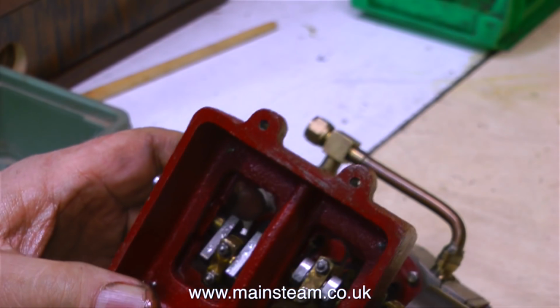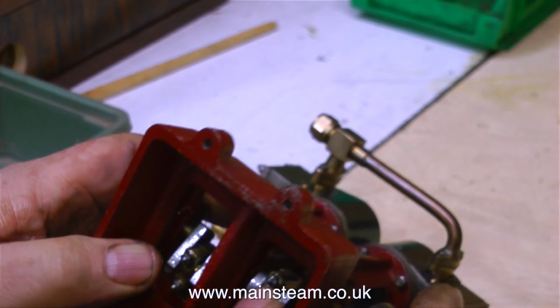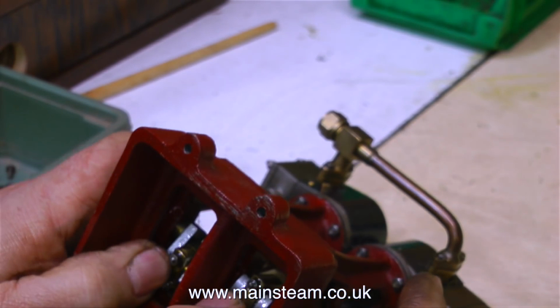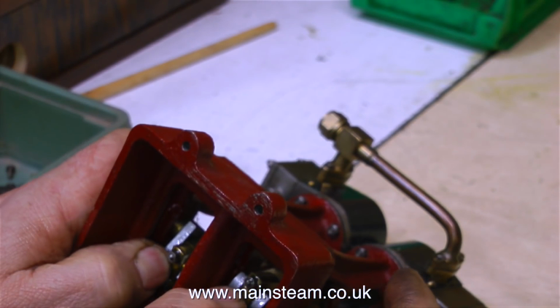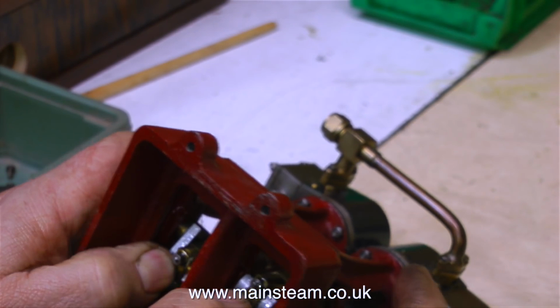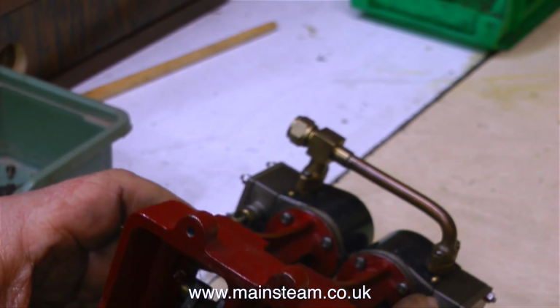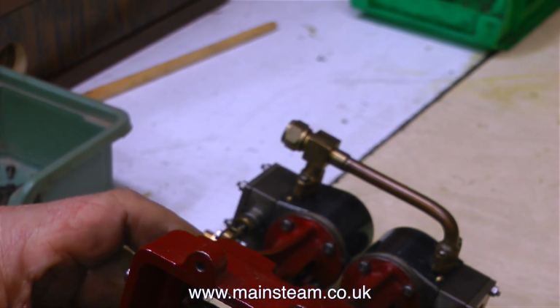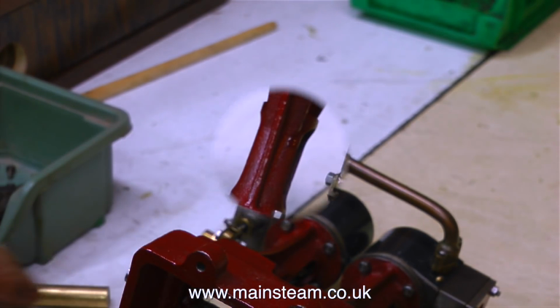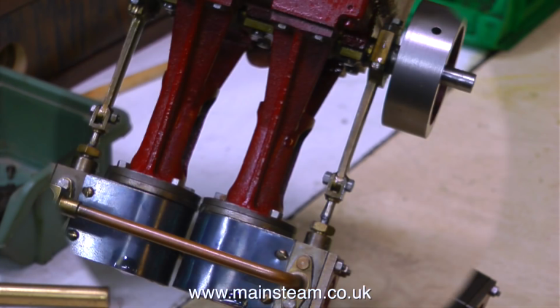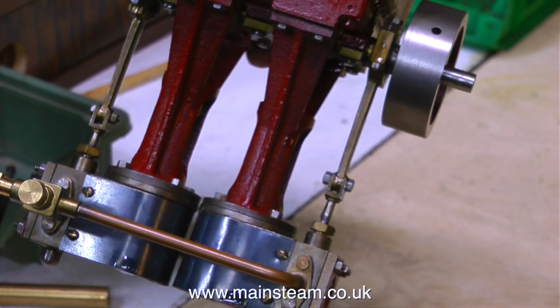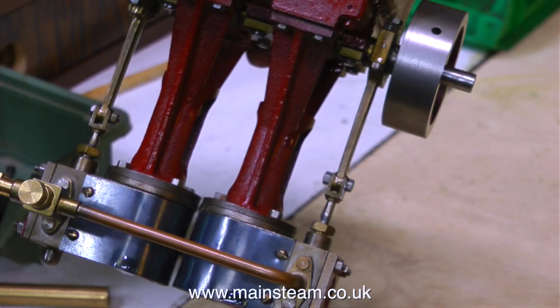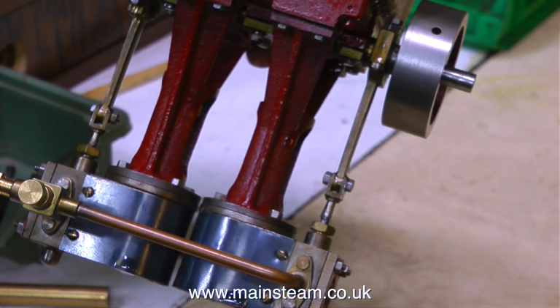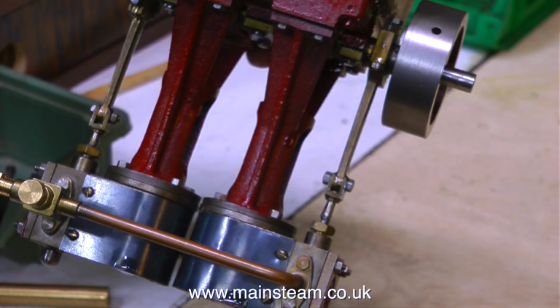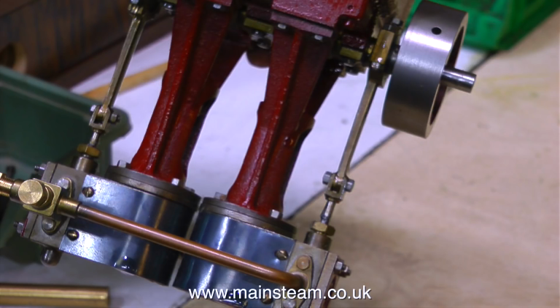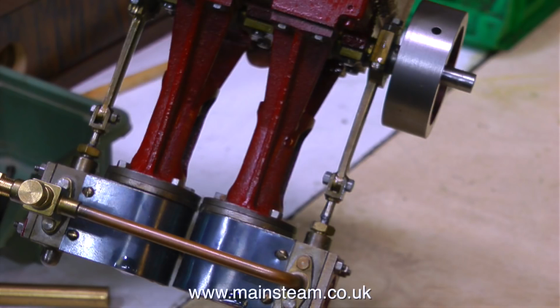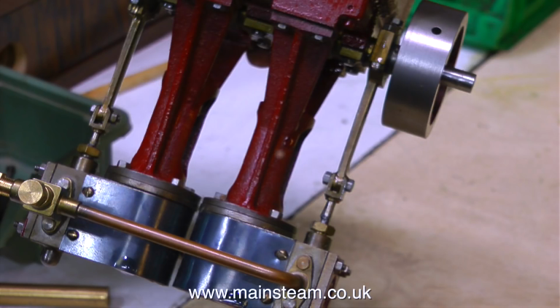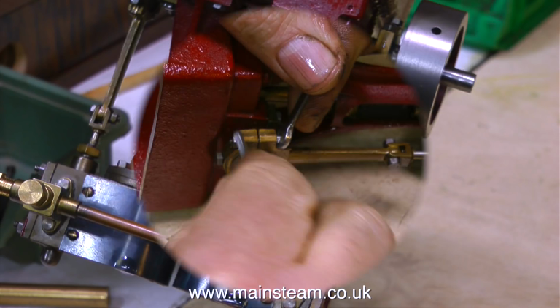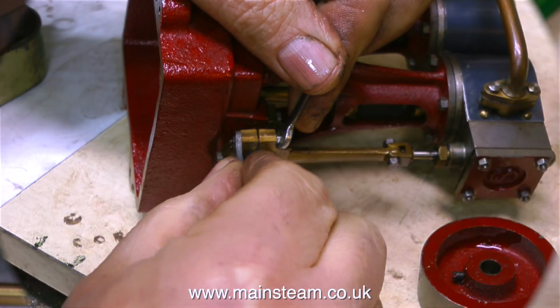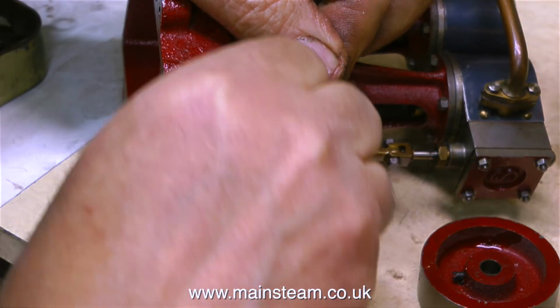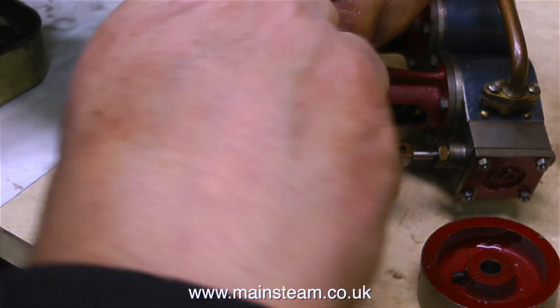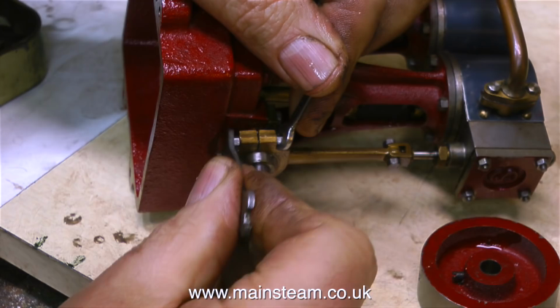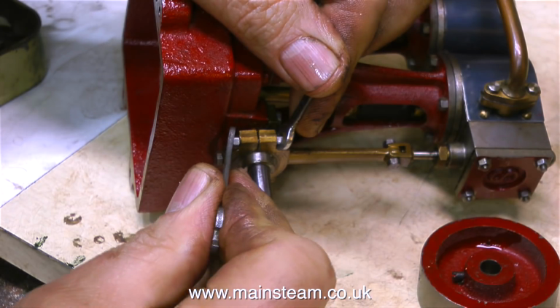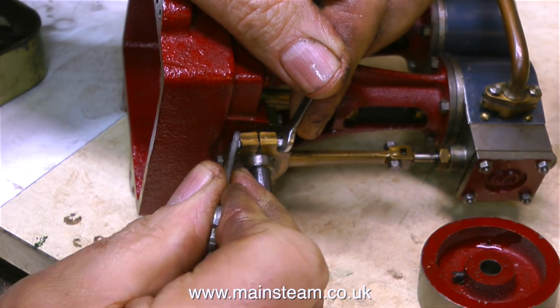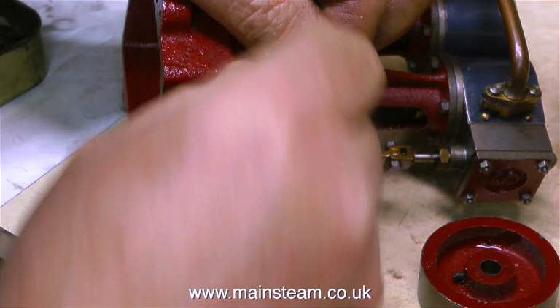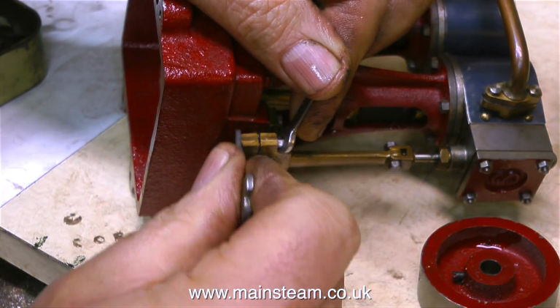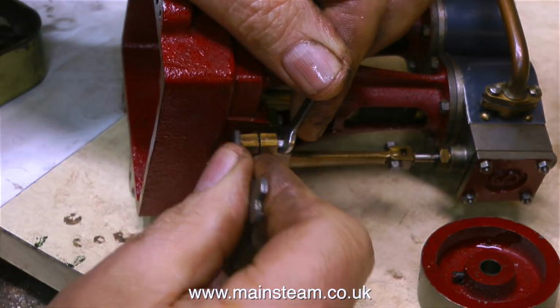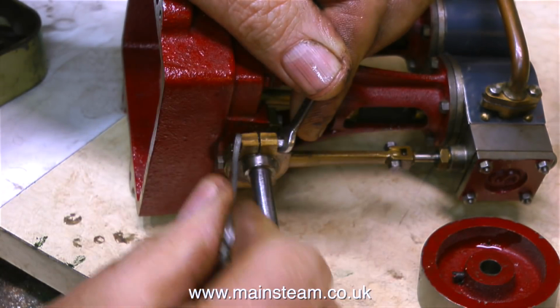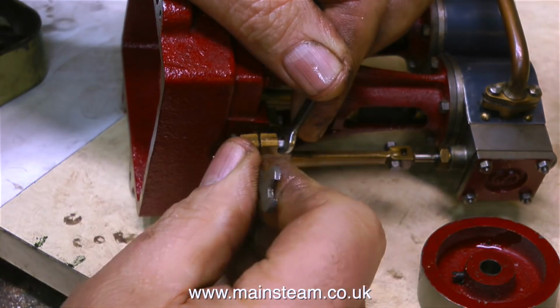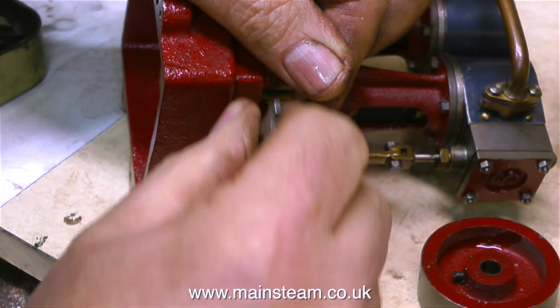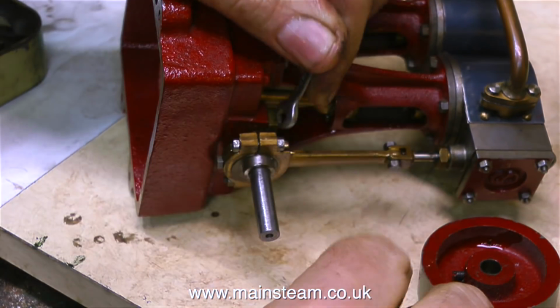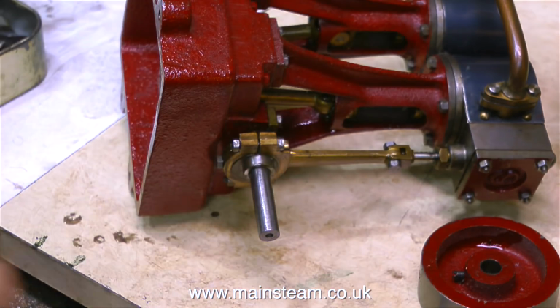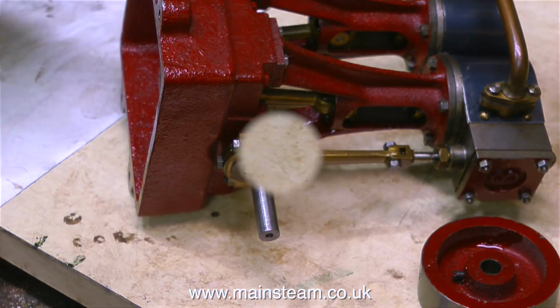In this clip I'm having a look at the big ends, and I've slackened off the bolts that hold the brasses together. I think that's about it — I've got everything loose. That is, apart from the eccentric straps, so I'll just undo those very slightly, slacken them off; they don't need to be tight.